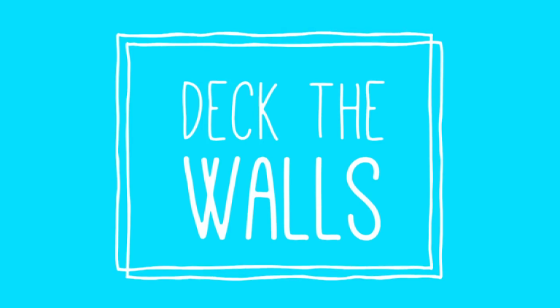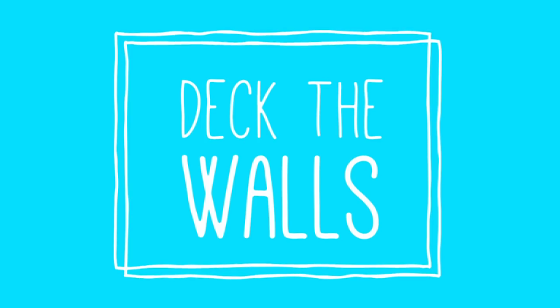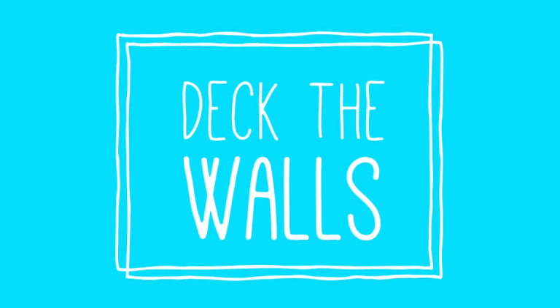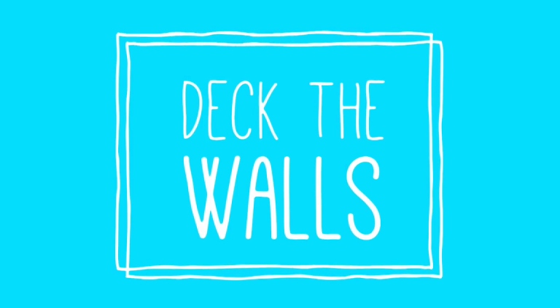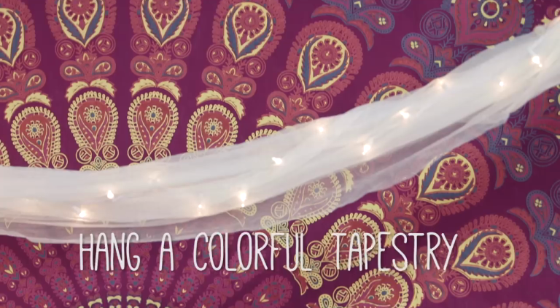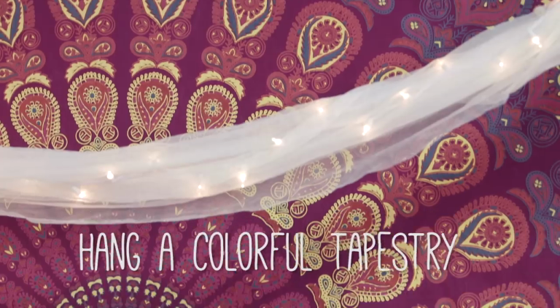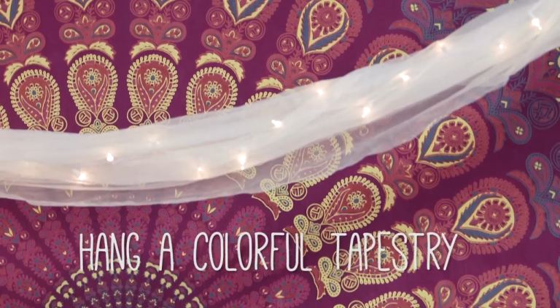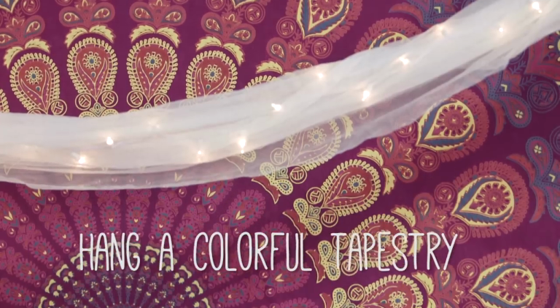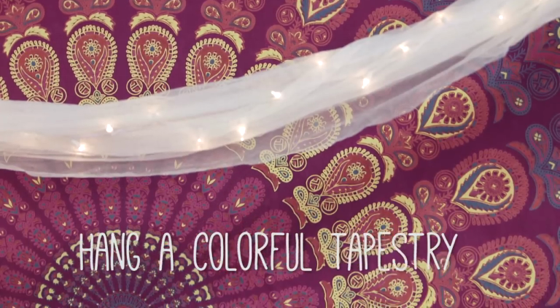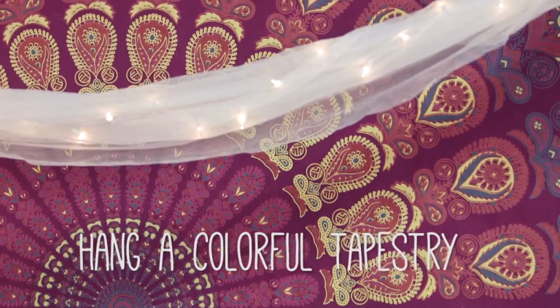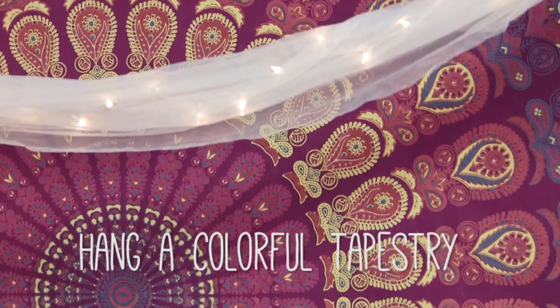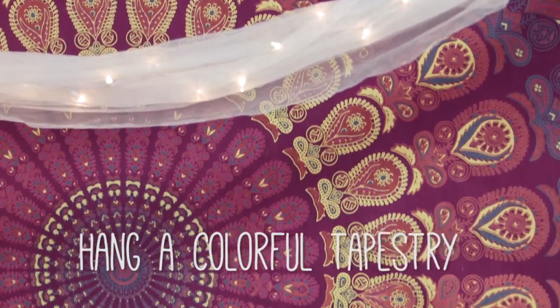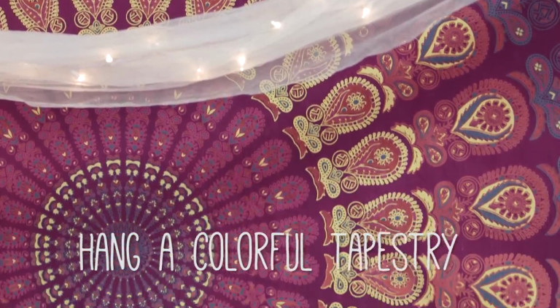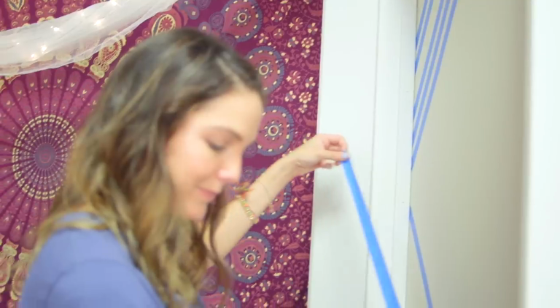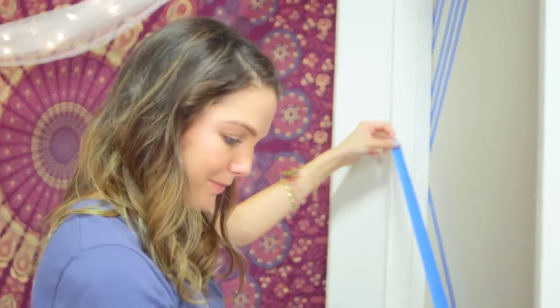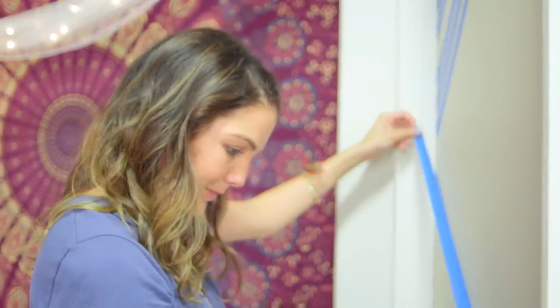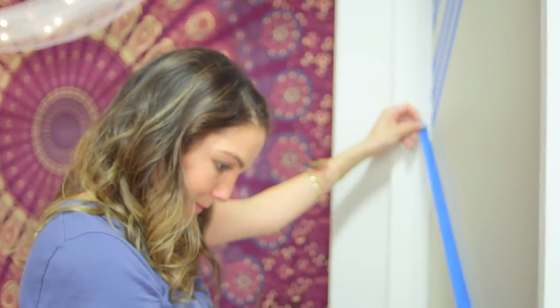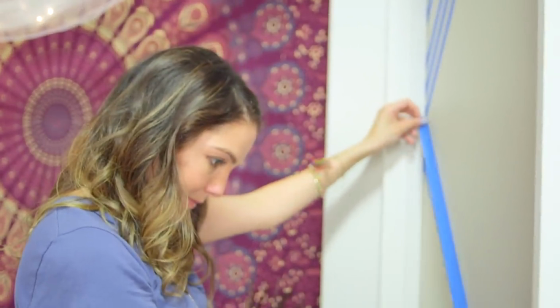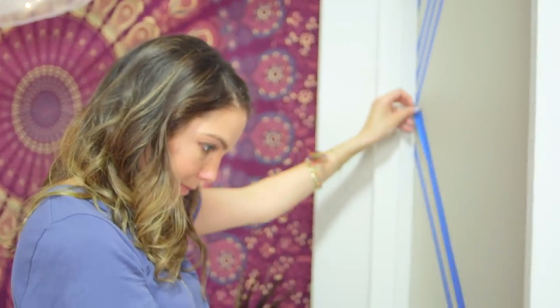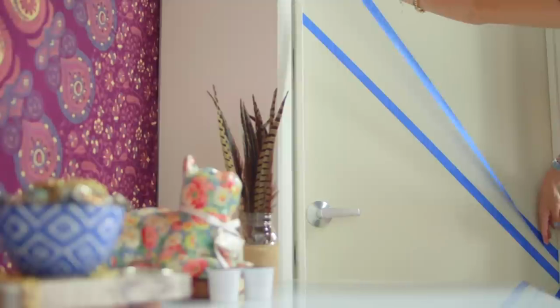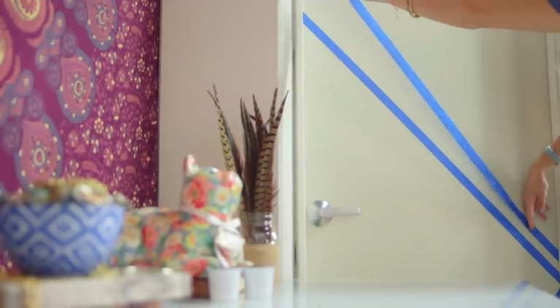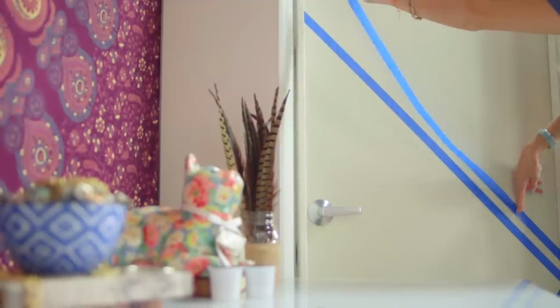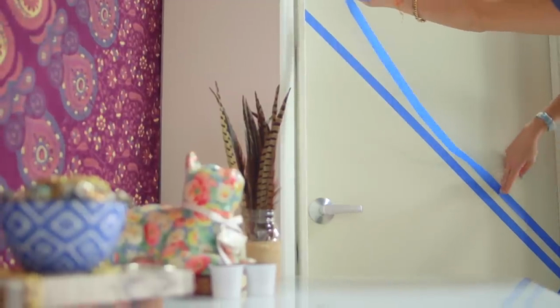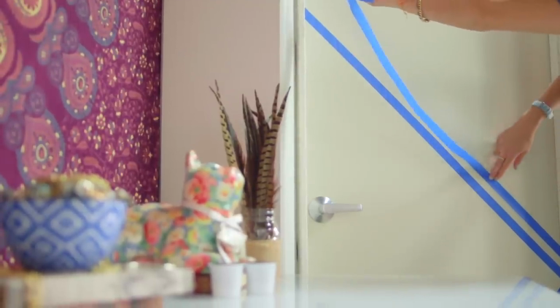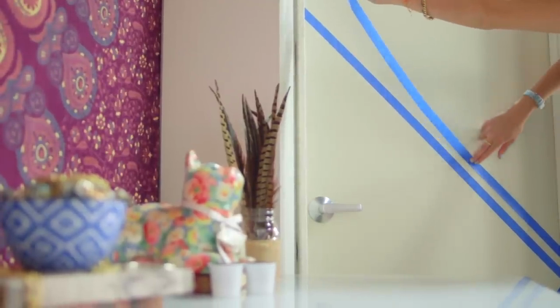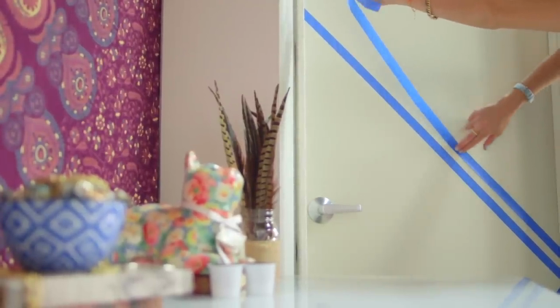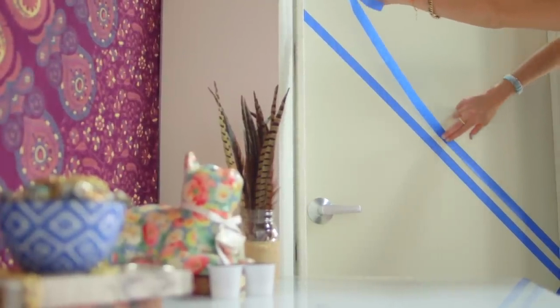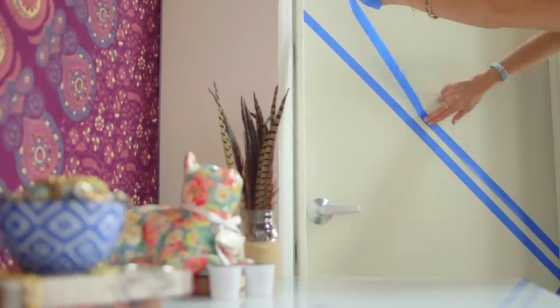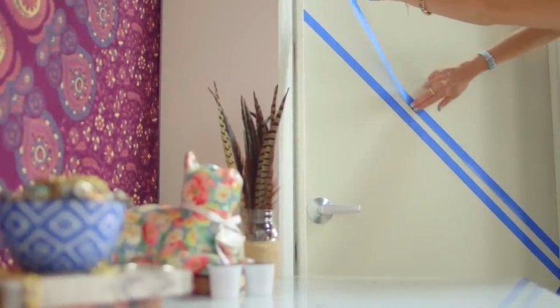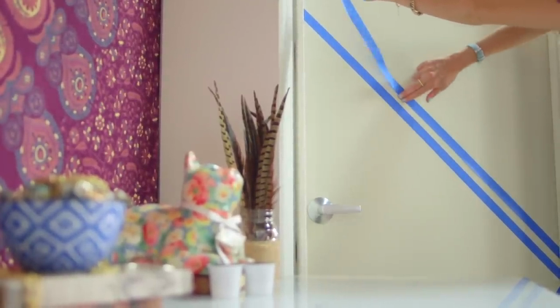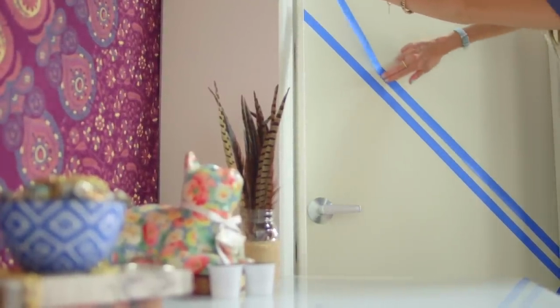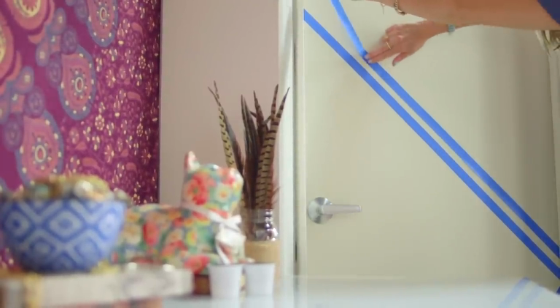Speaking of good photo backgrounds, deck your walls with art or a colorful tapestry. DIY a print on your door in painter's tape — it will look cool in photos and comes off easily when it's time to move out.